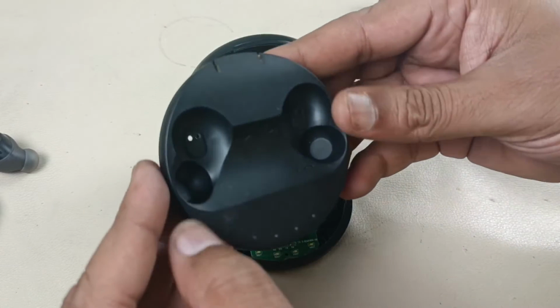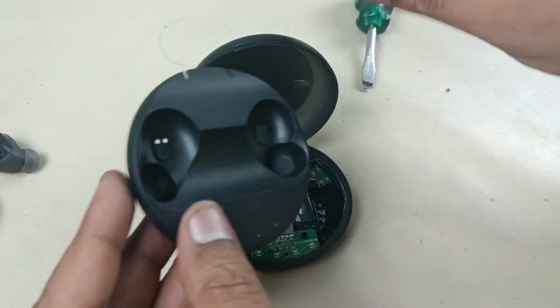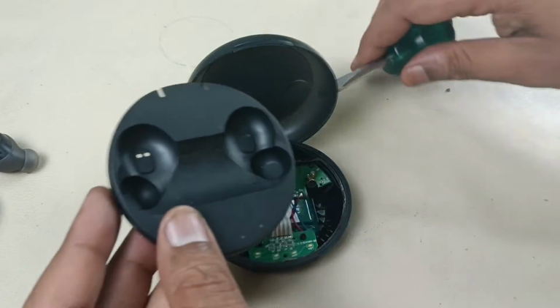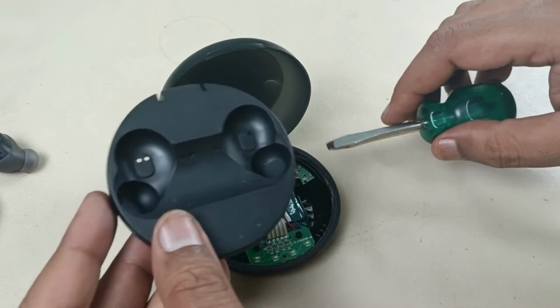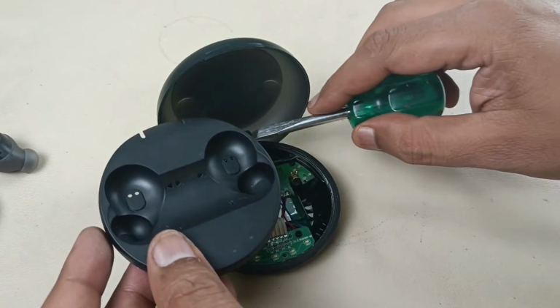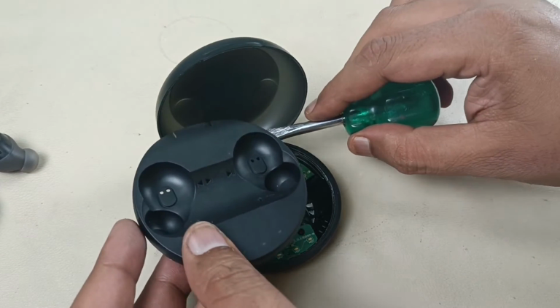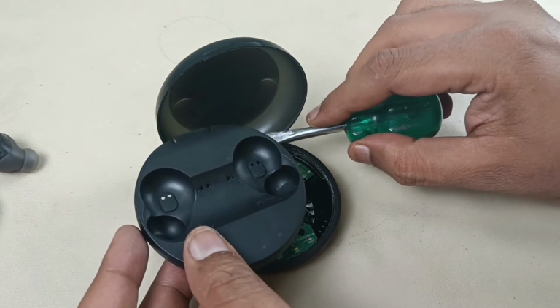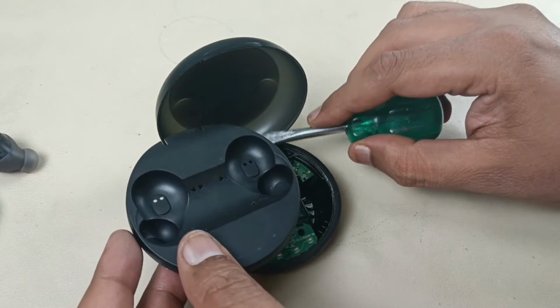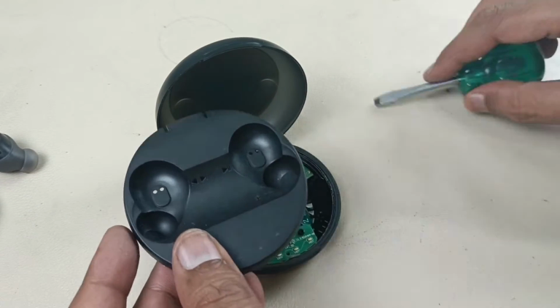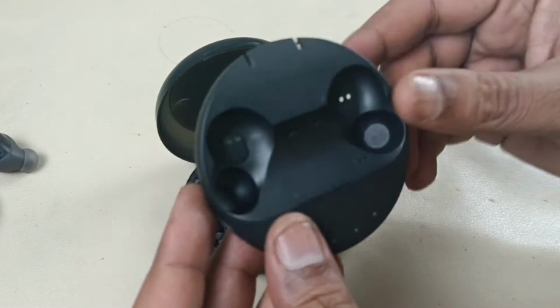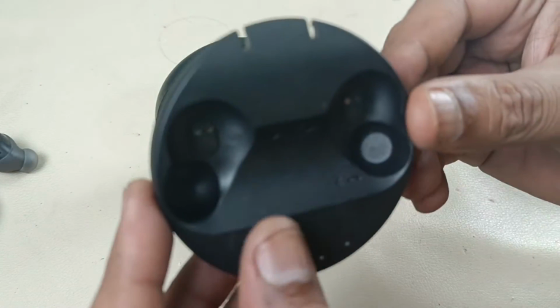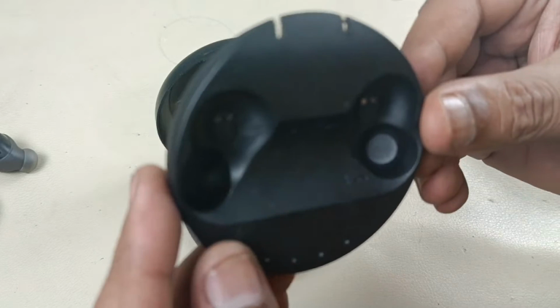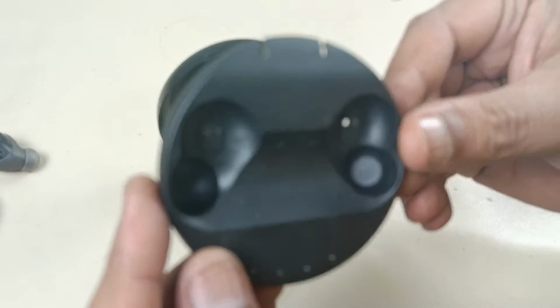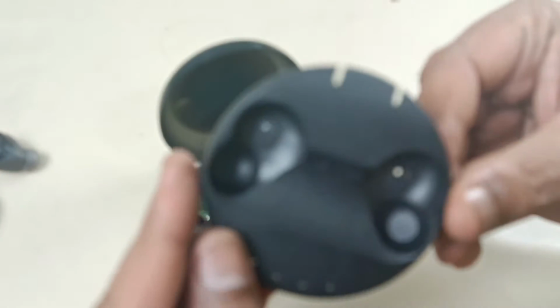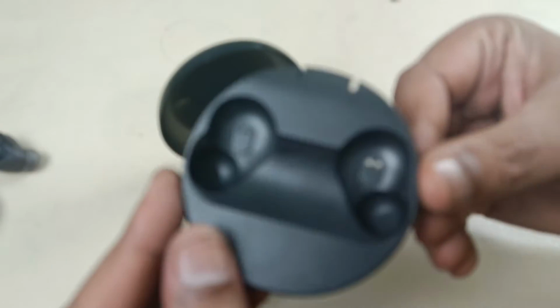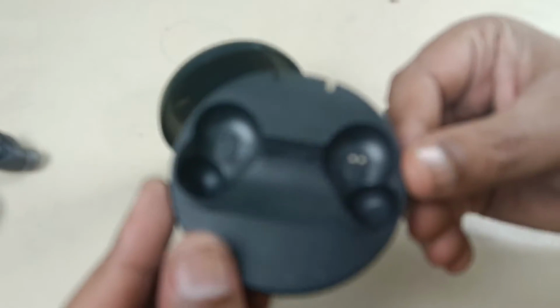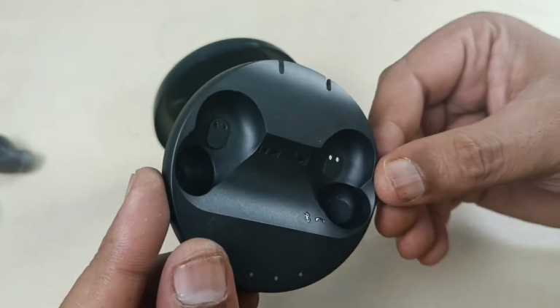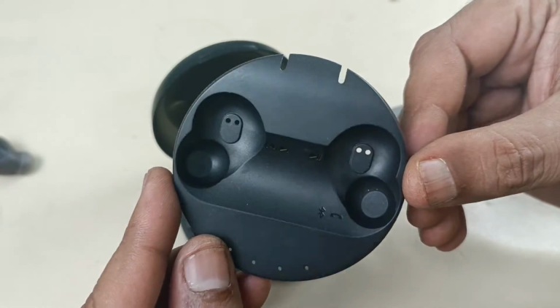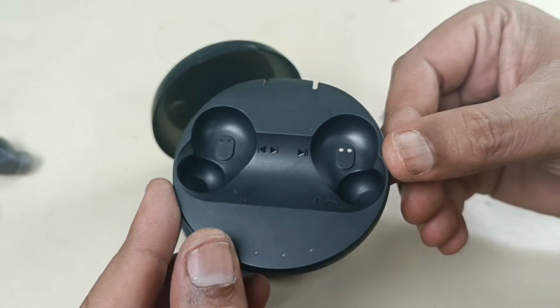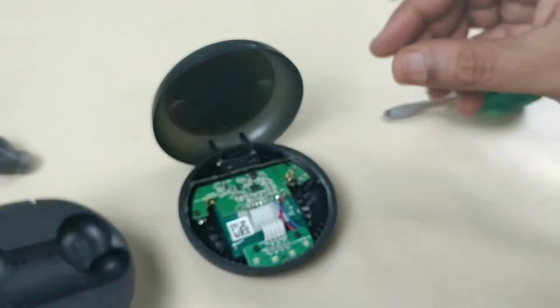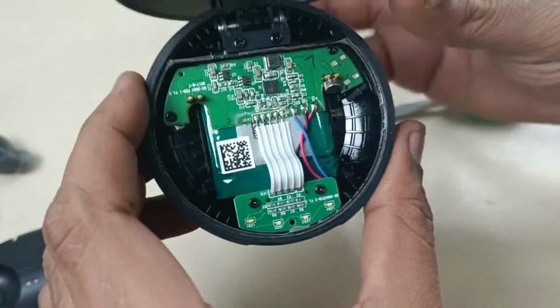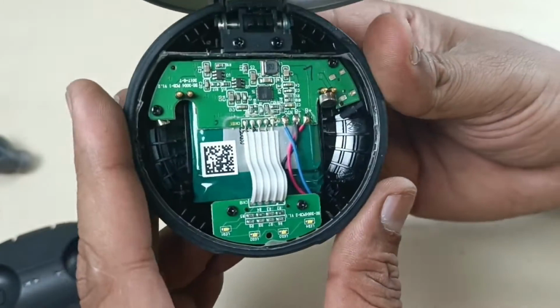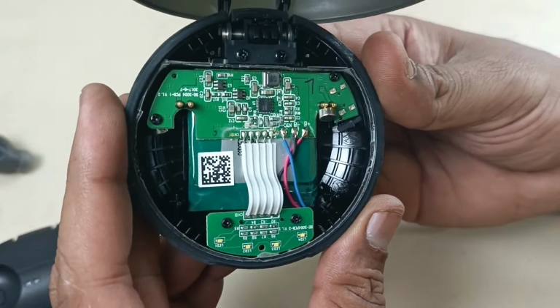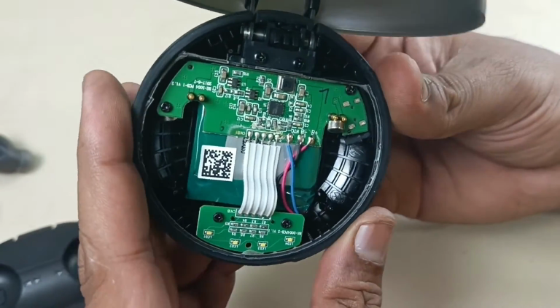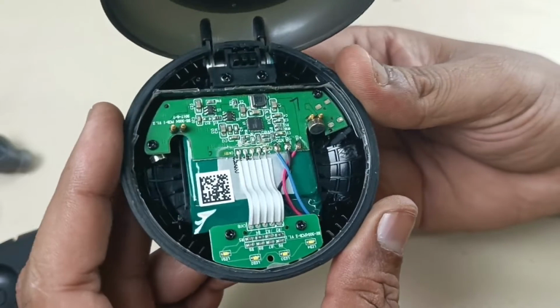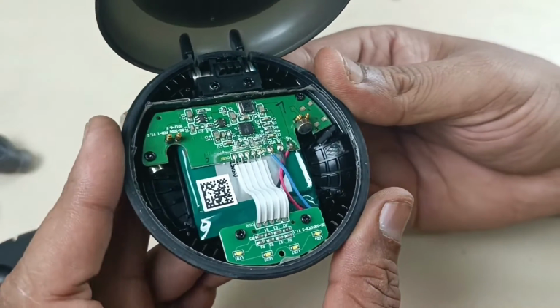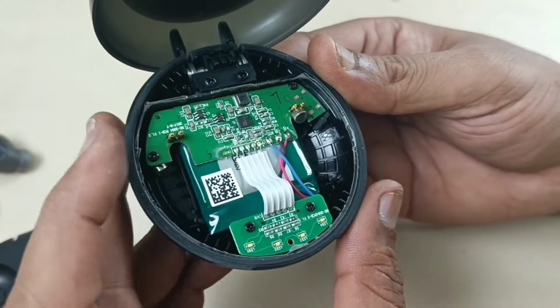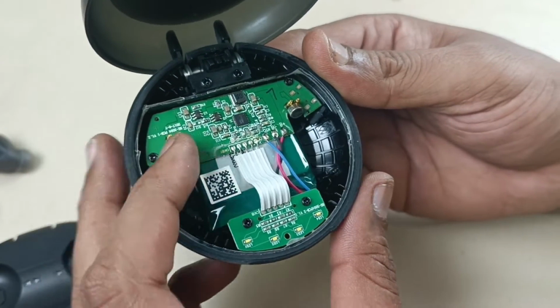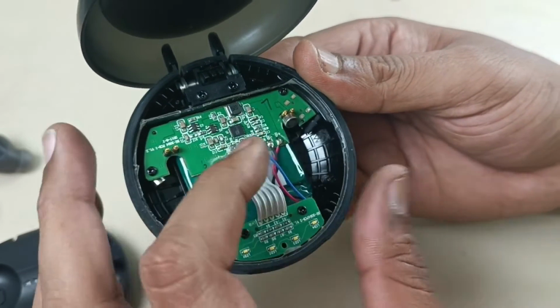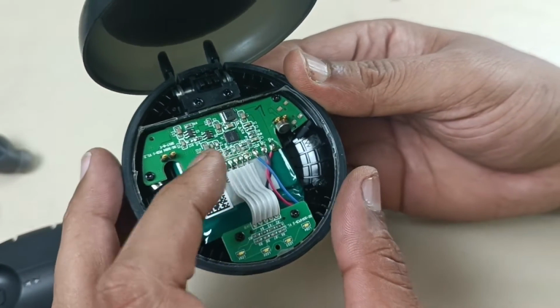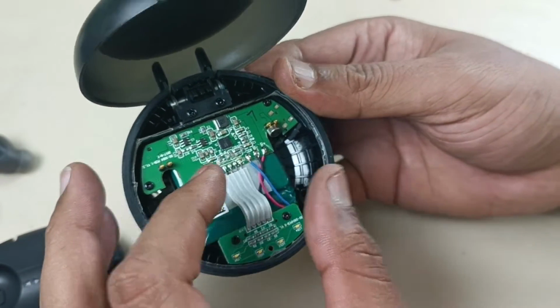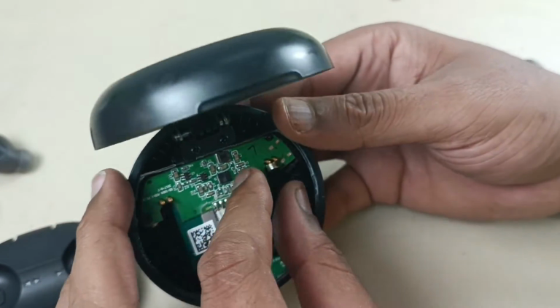Alright, just prying it out from the backside — the case has come out. Now let me open the screws to see what is there inside.